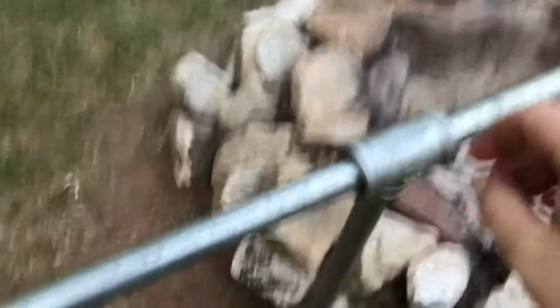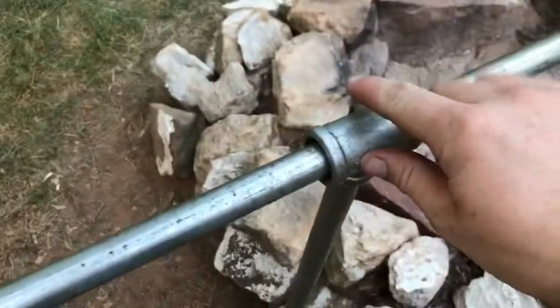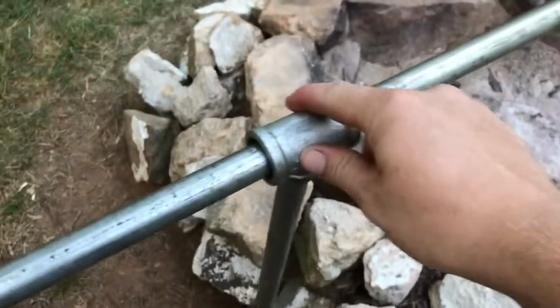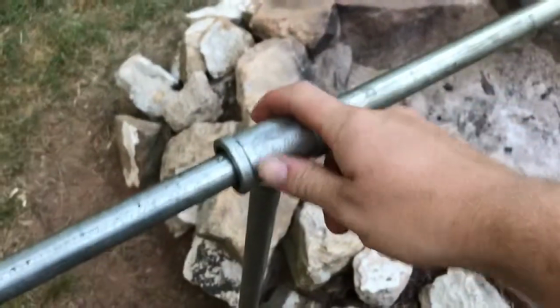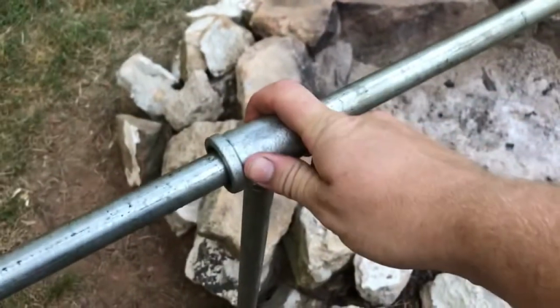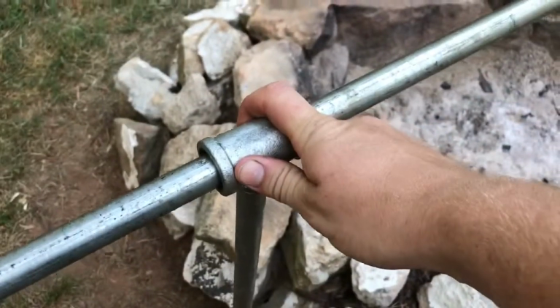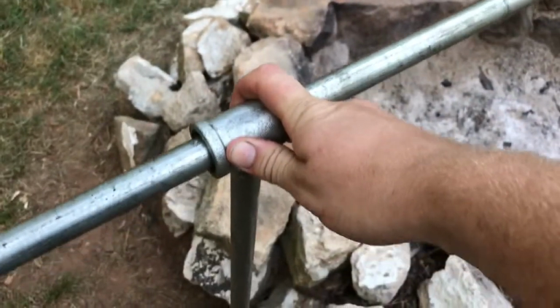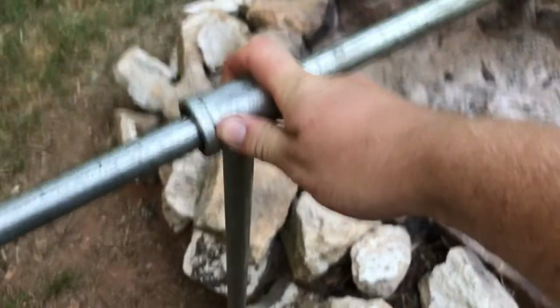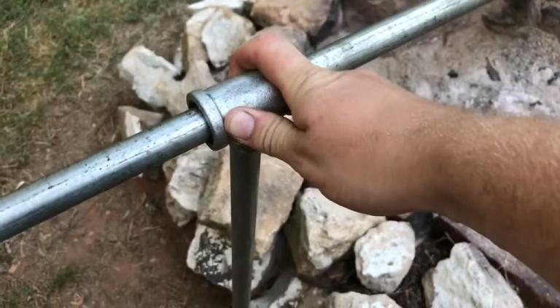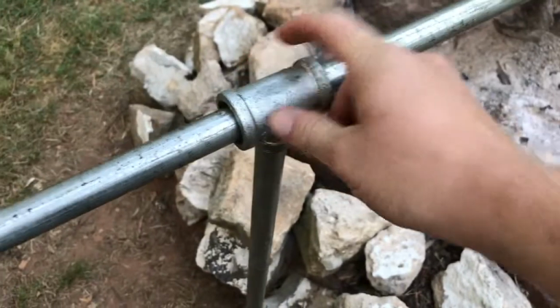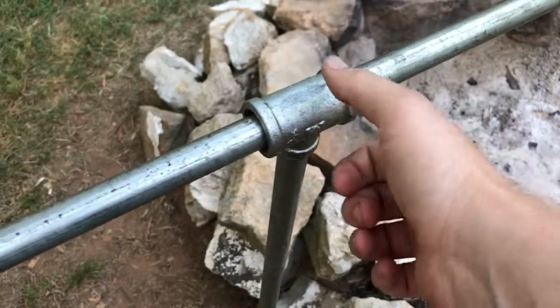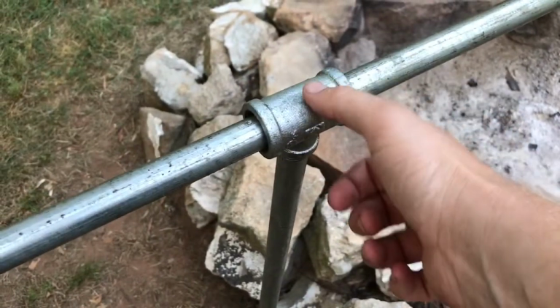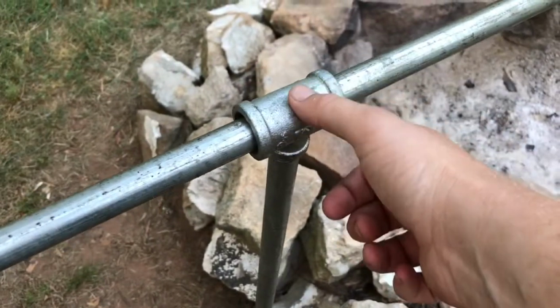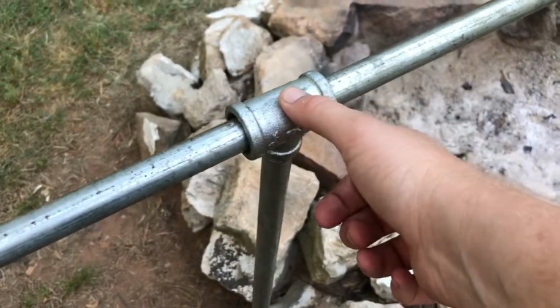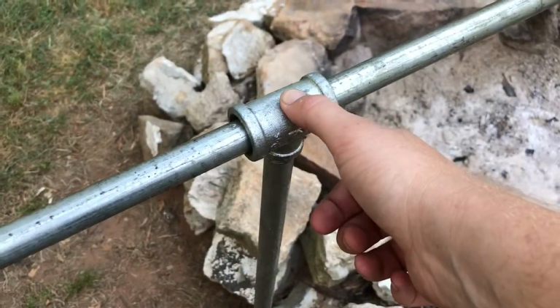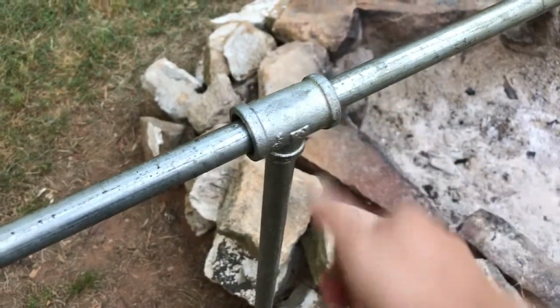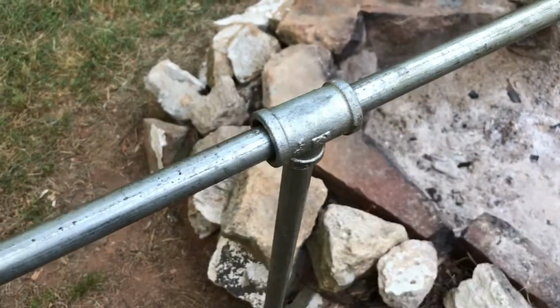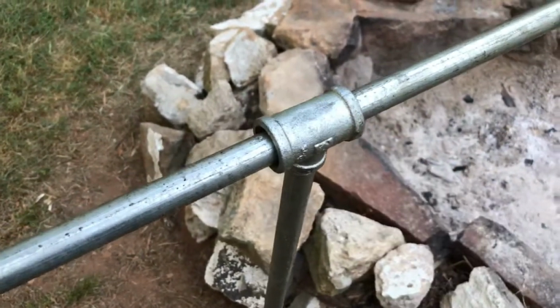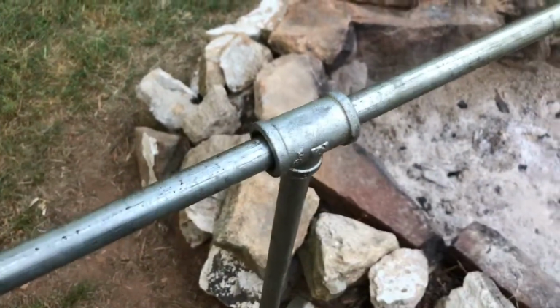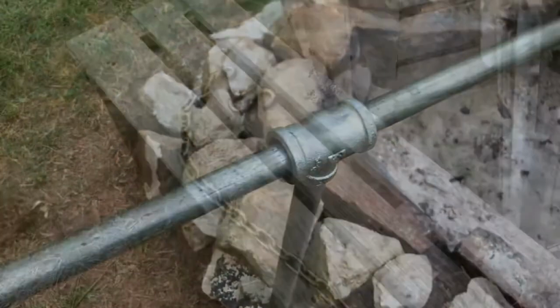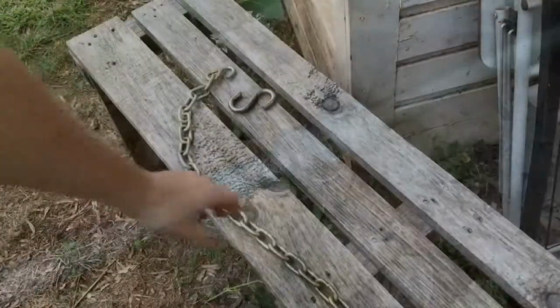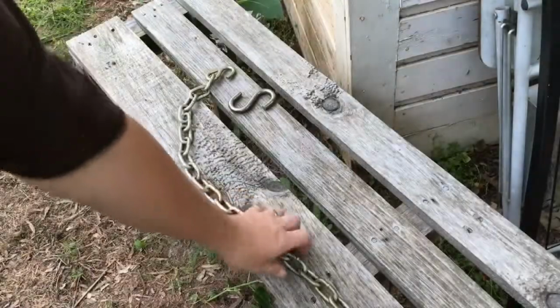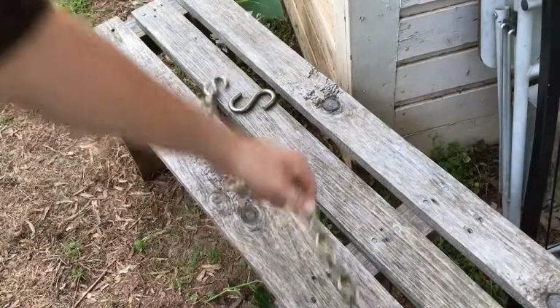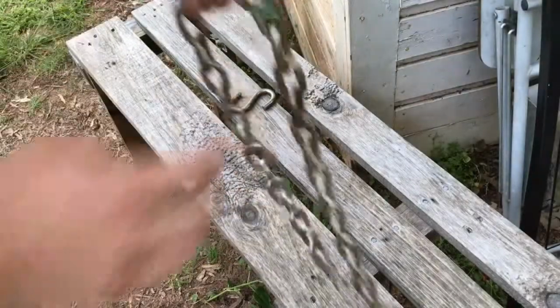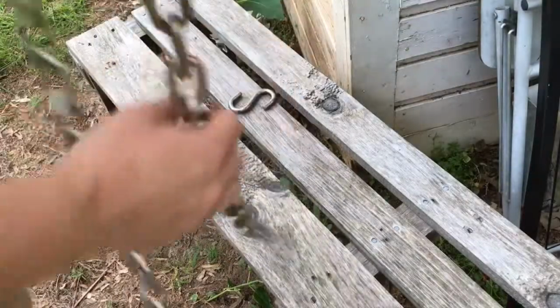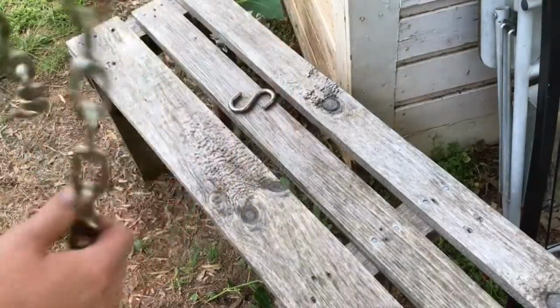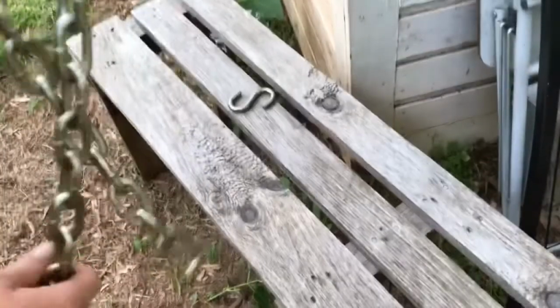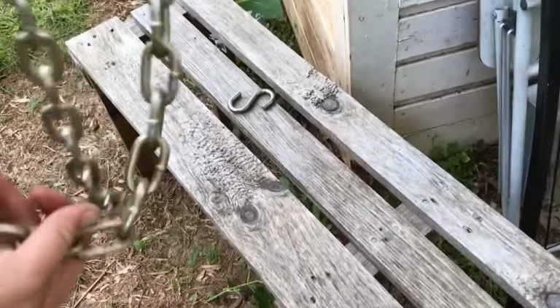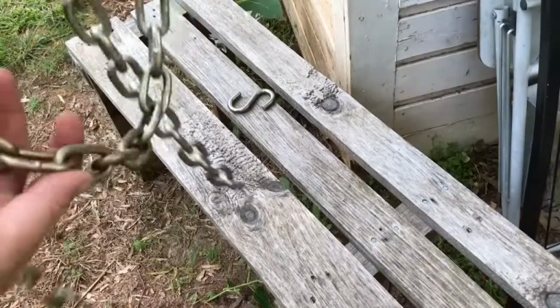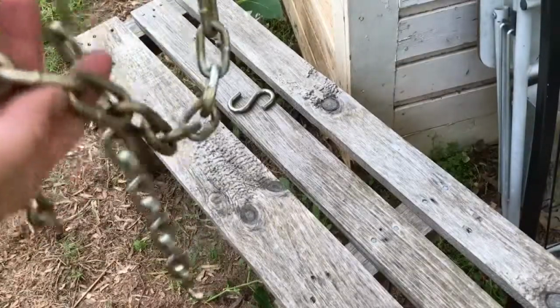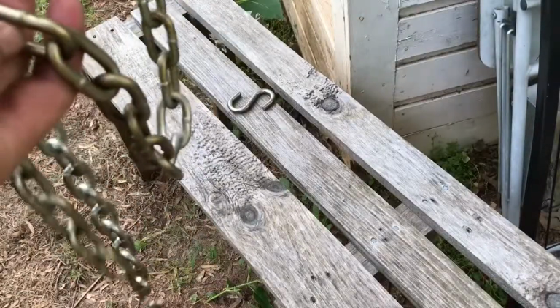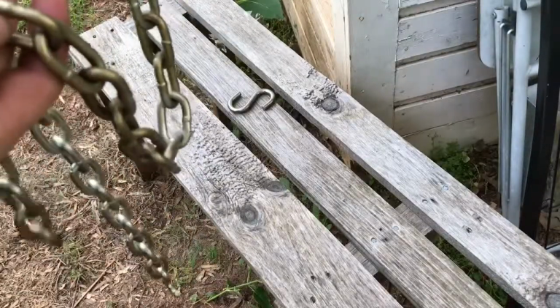Once I put the tee on the four-foot section, I just took a sledgehammer and drove it into the ground.